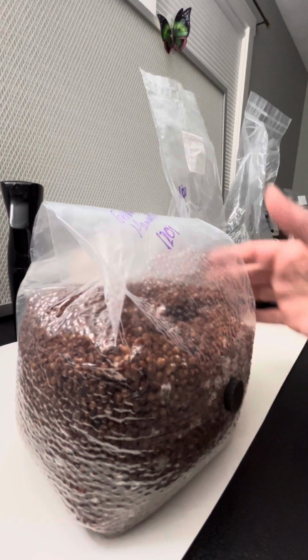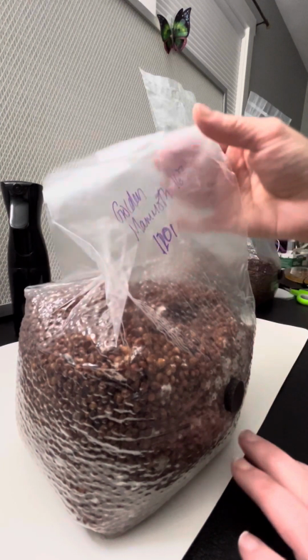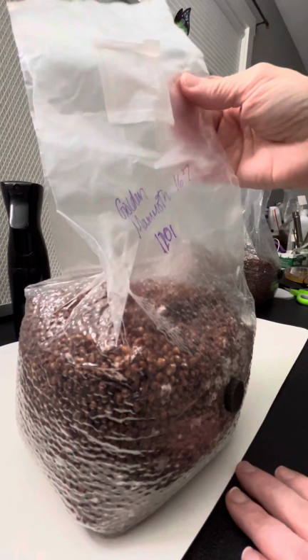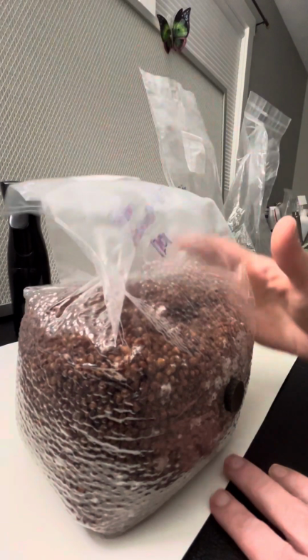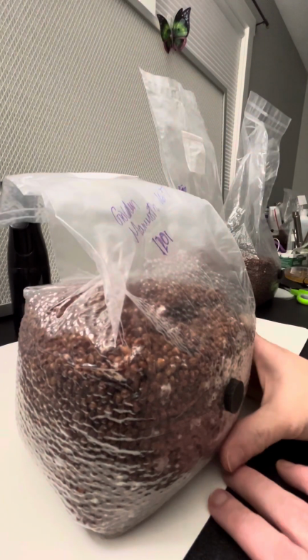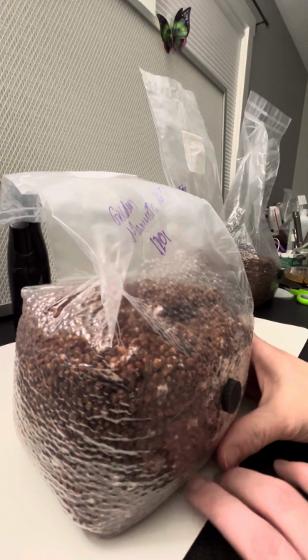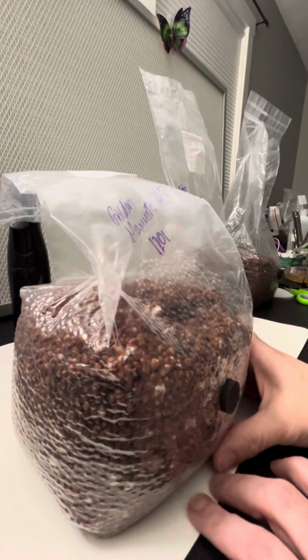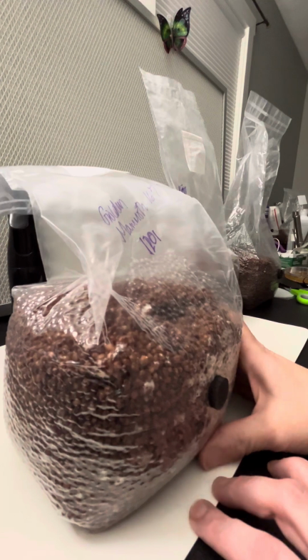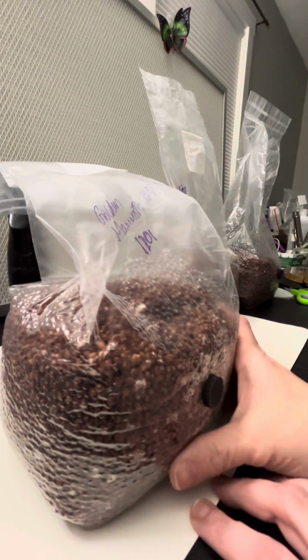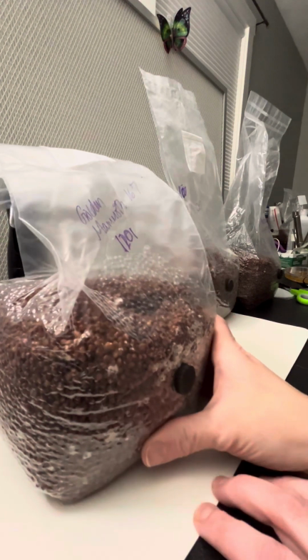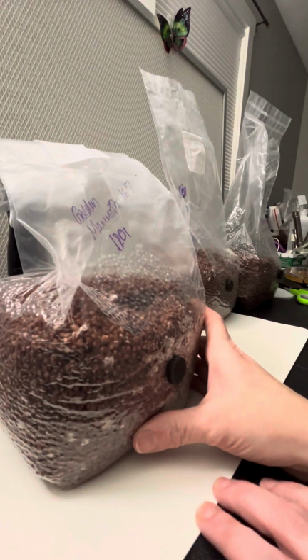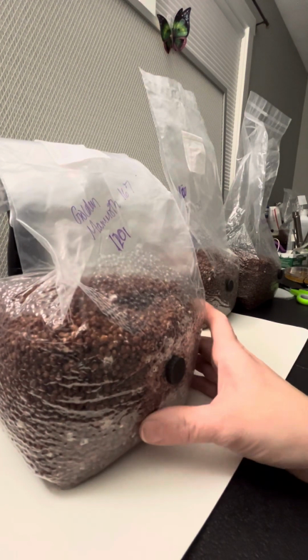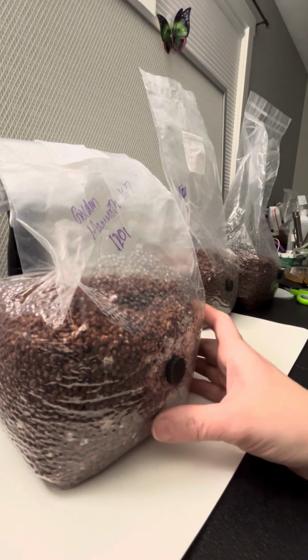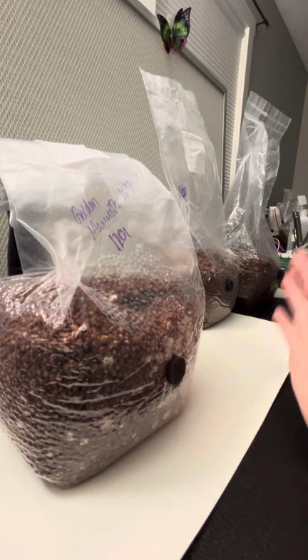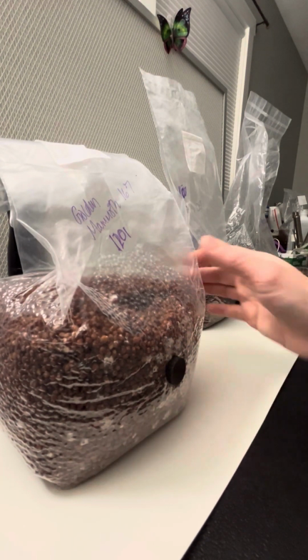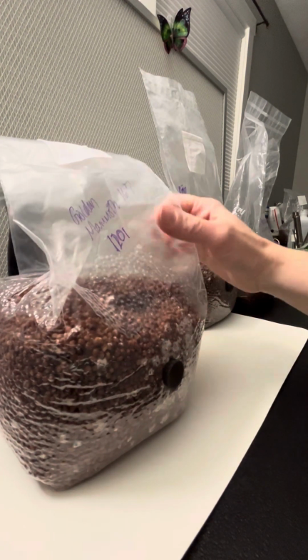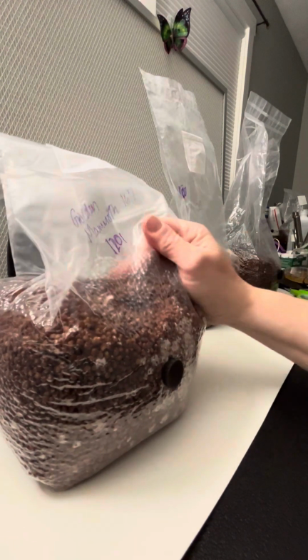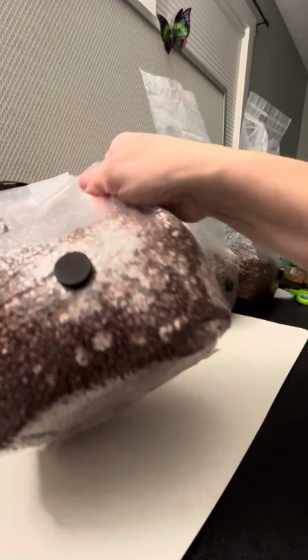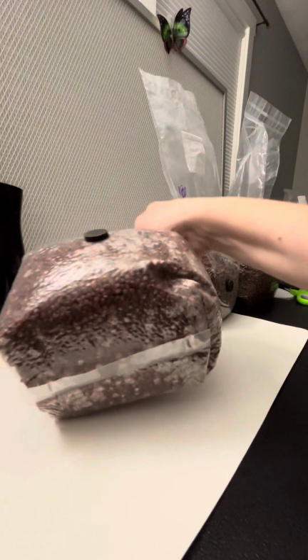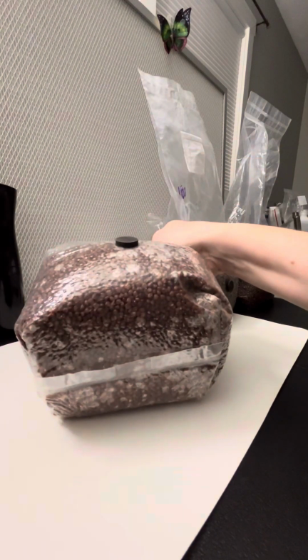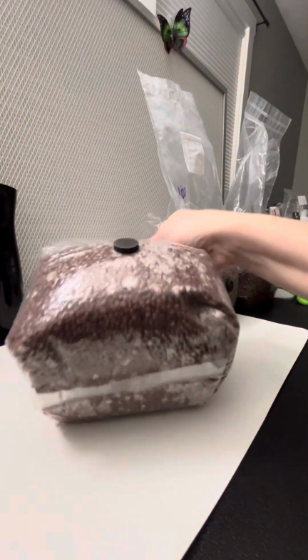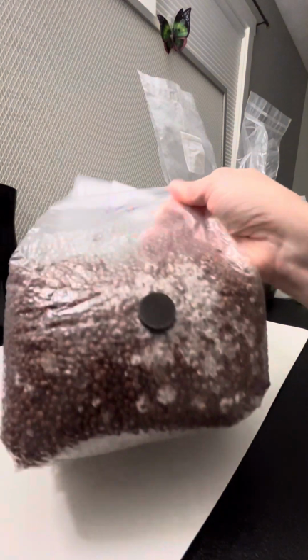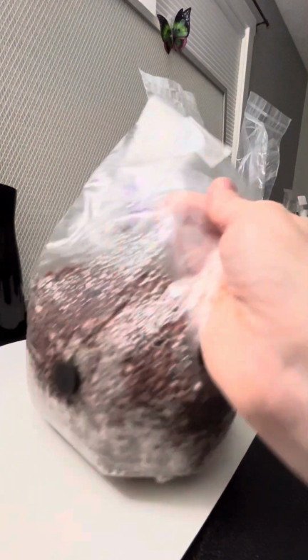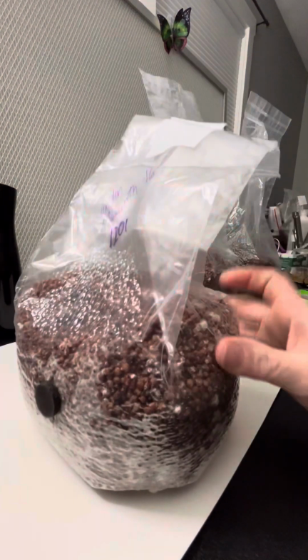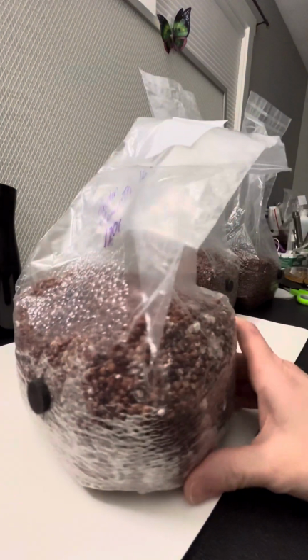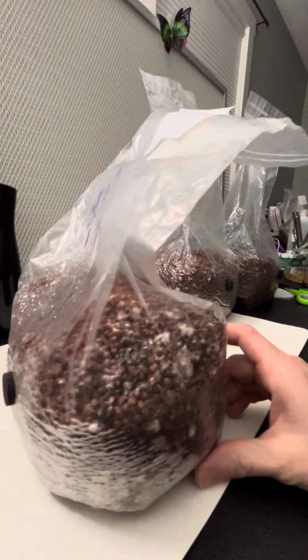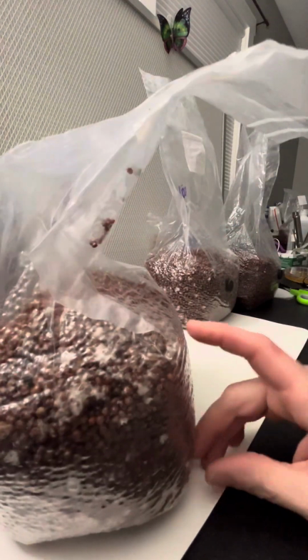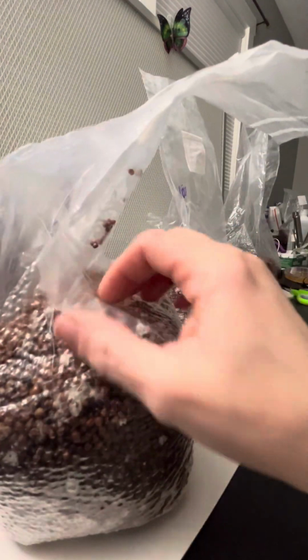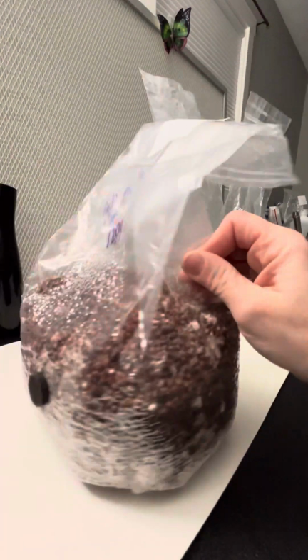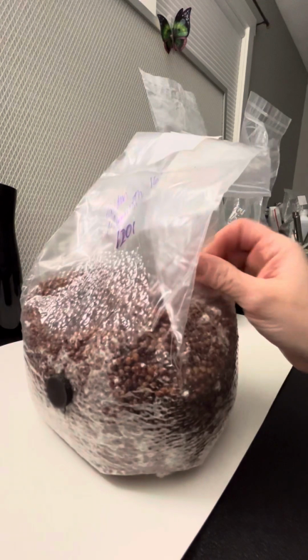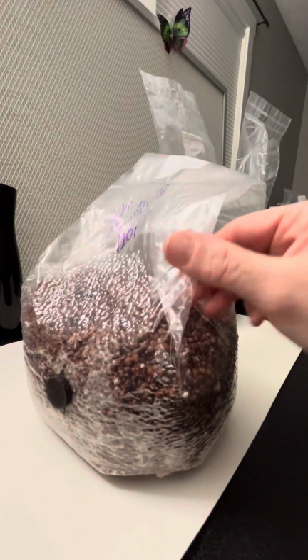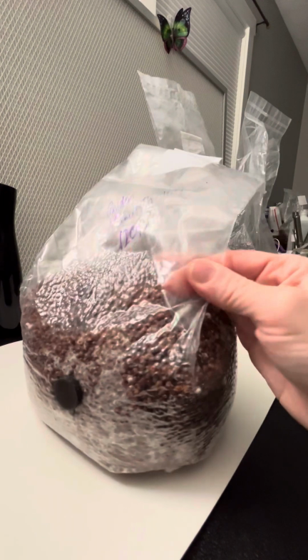This is a Golden Ameth 167. I inoculated a bunch of bags on the same day and the growth I've seen in this one is just wild — it's going so fast. I am going to go ahead and break and shake this. Usually I wait just a little bit longer, but since I'm going to be out of town, I'm going to go ahead and do it.